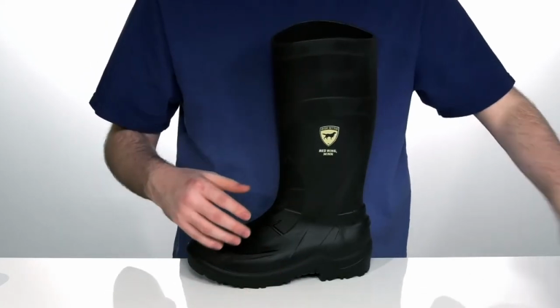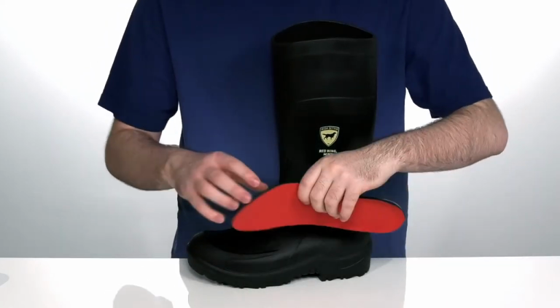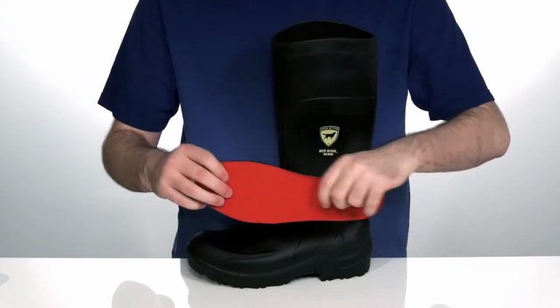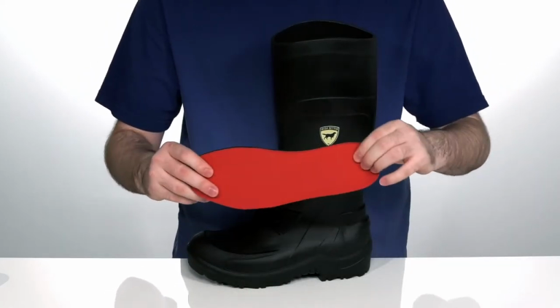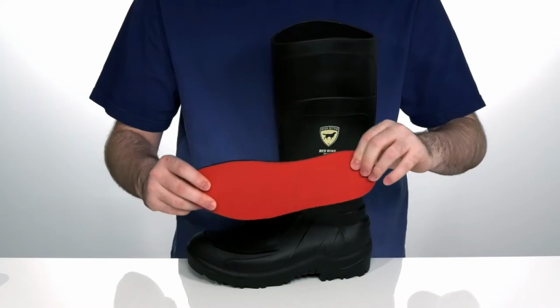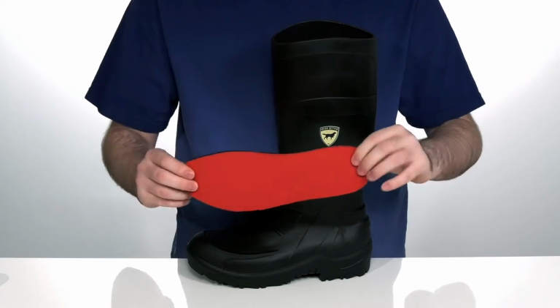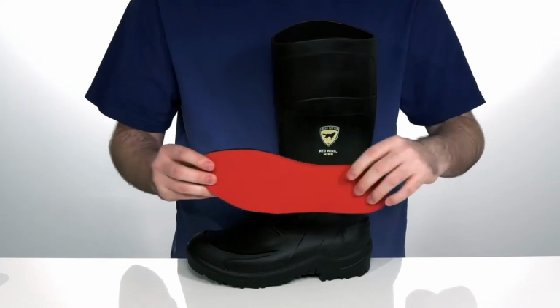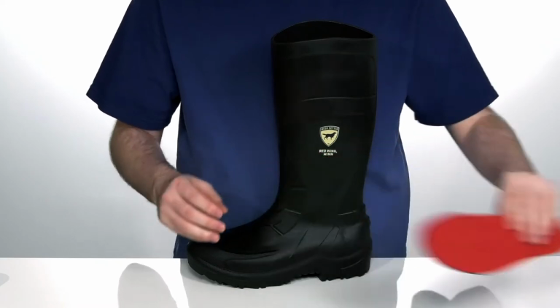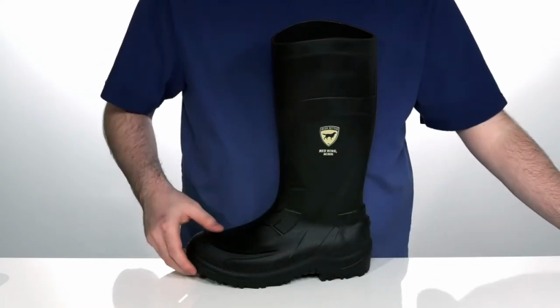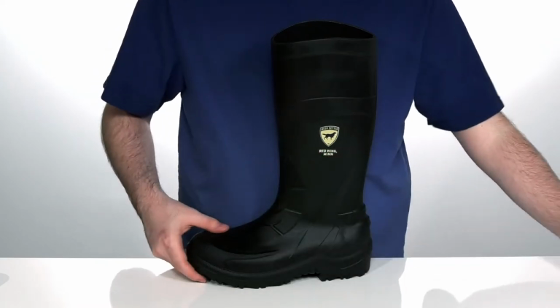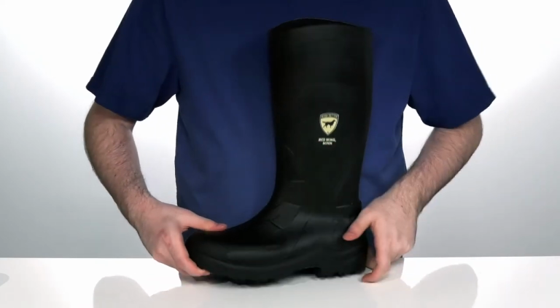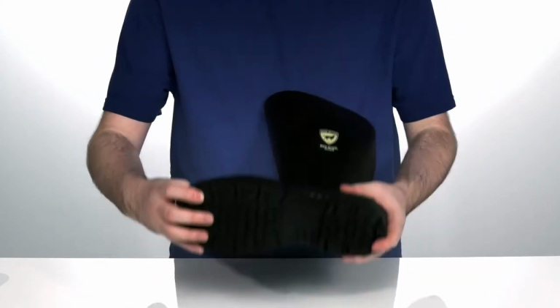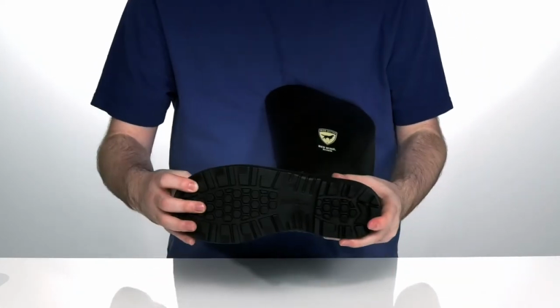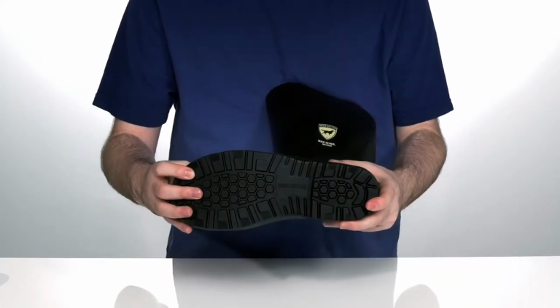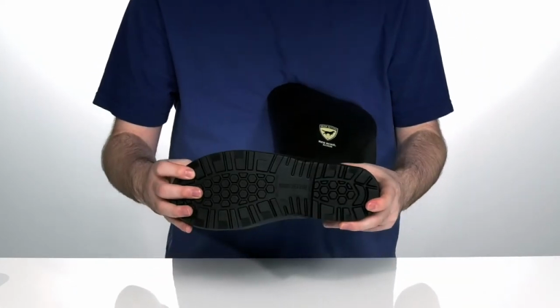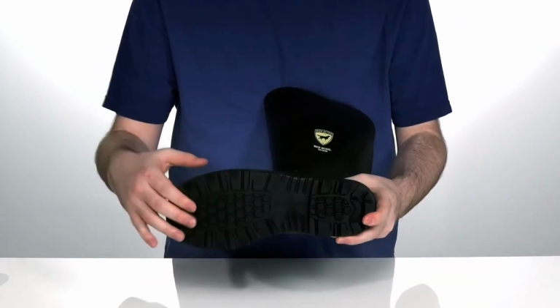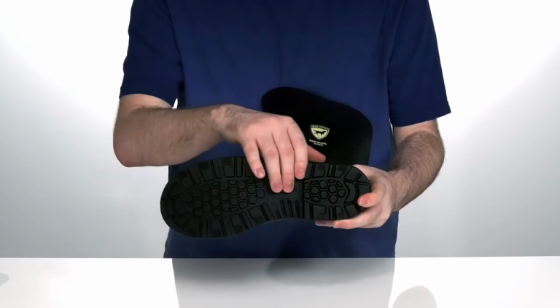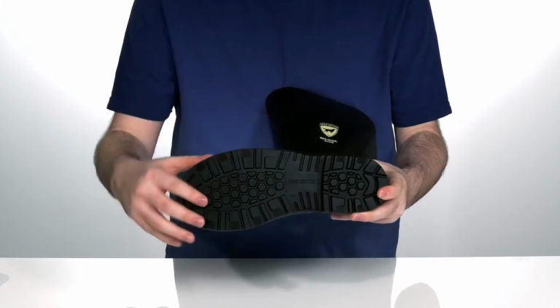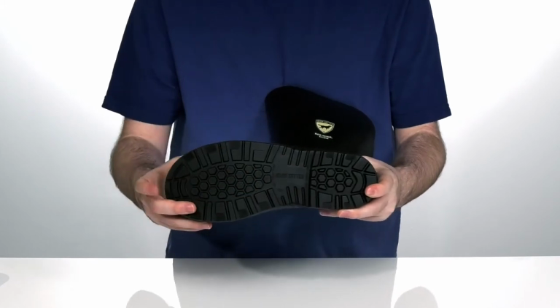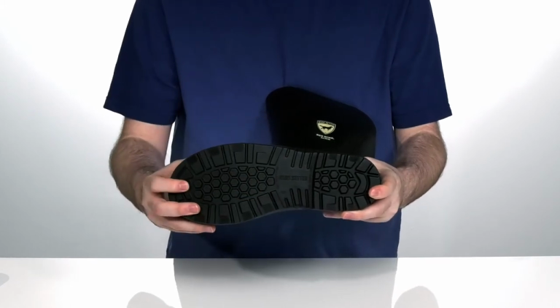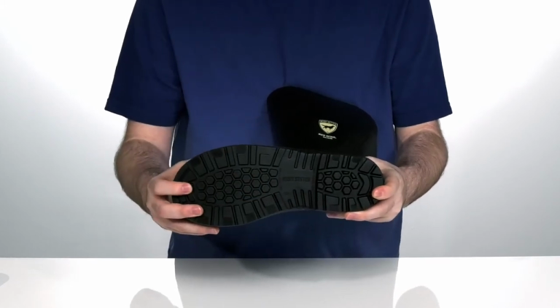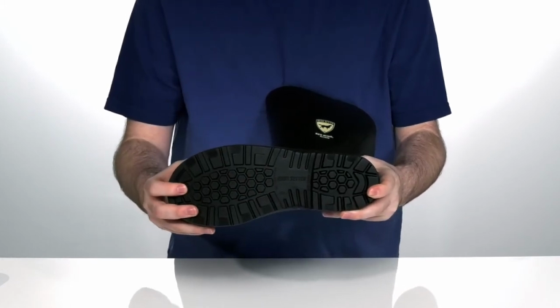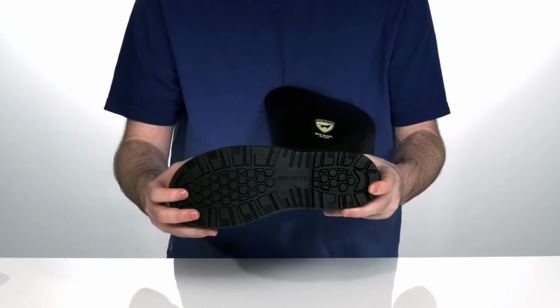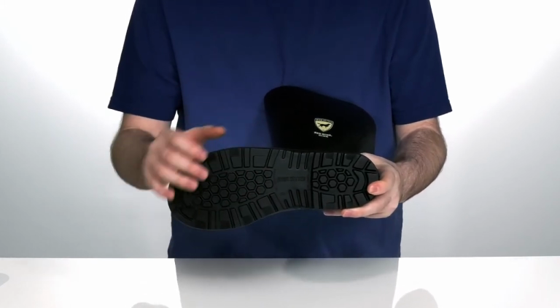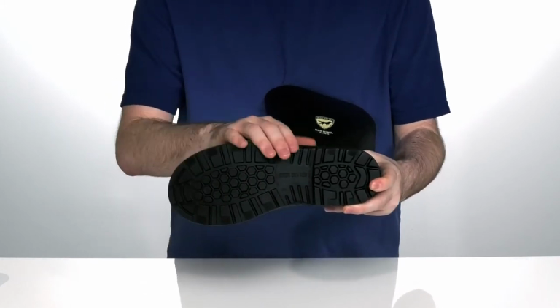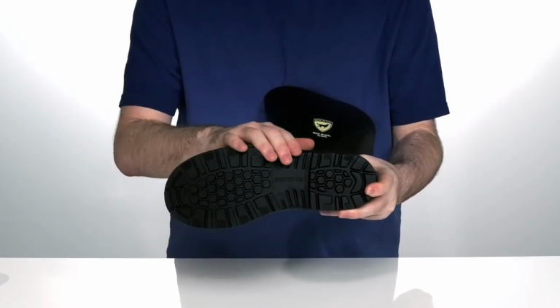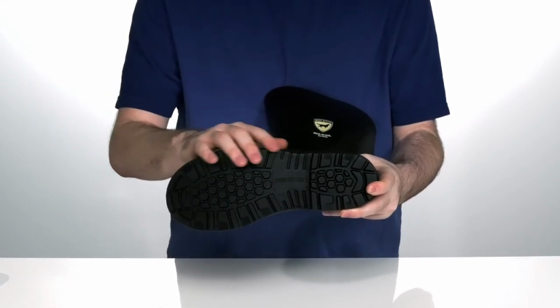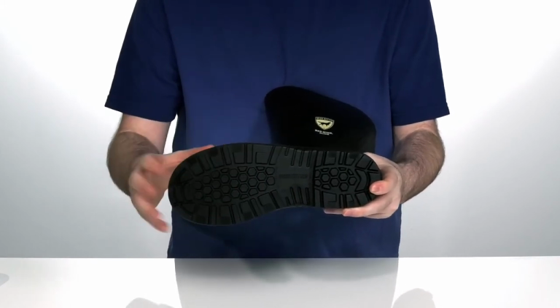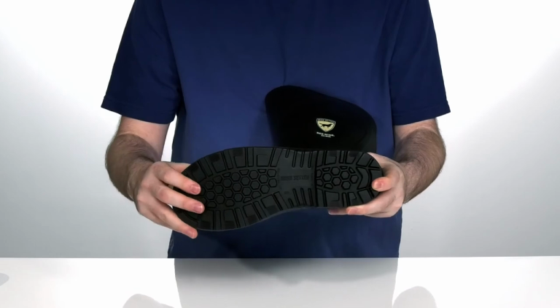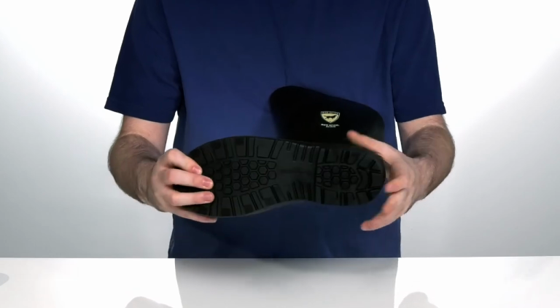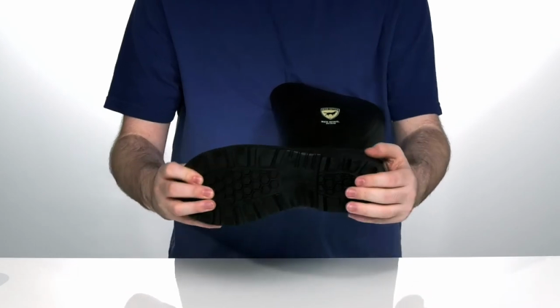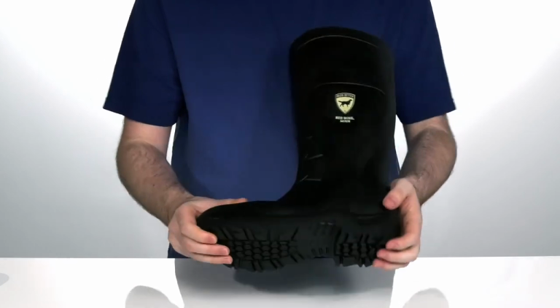With a soft comfort foam footbed to keep you comfortable. The outsole is oil, heat, and slip resistant with electrical hazard safety built in to protect you and your machines, while making sure that you're comfortable and reliable with that nice heel there on the back.